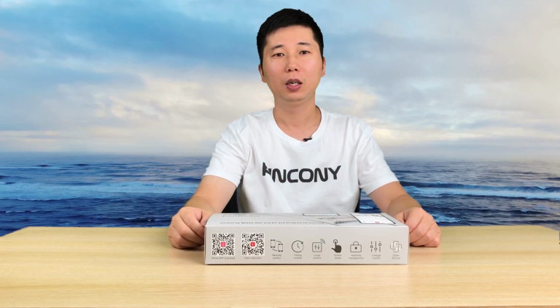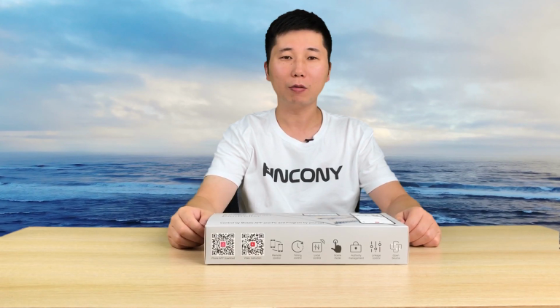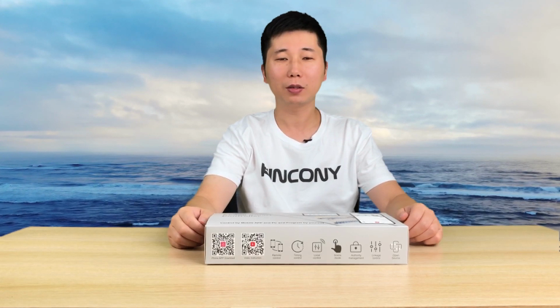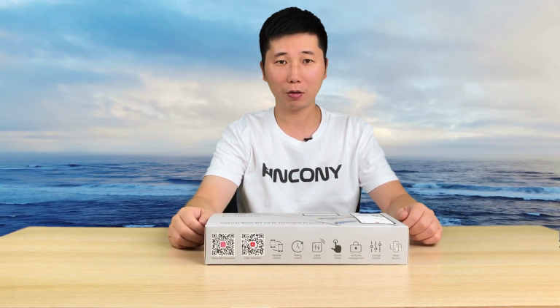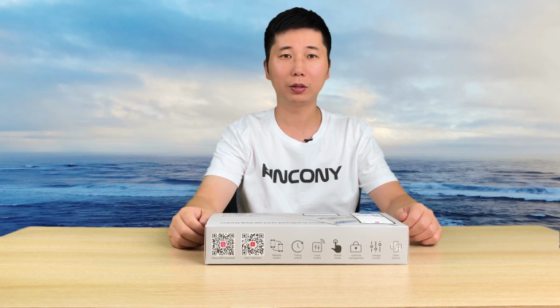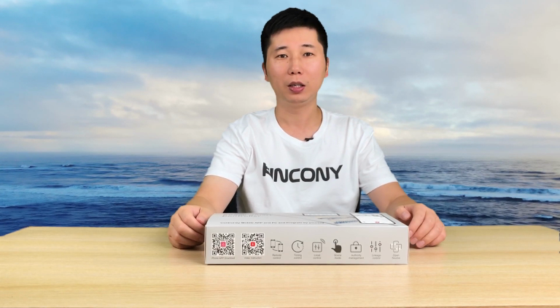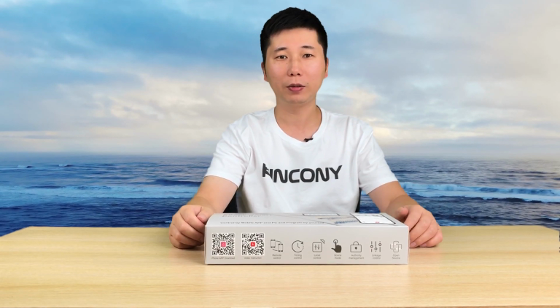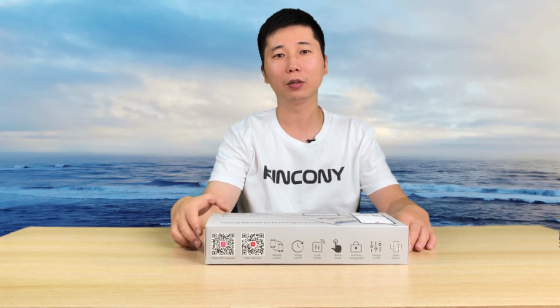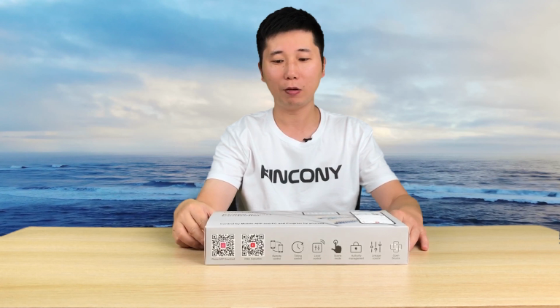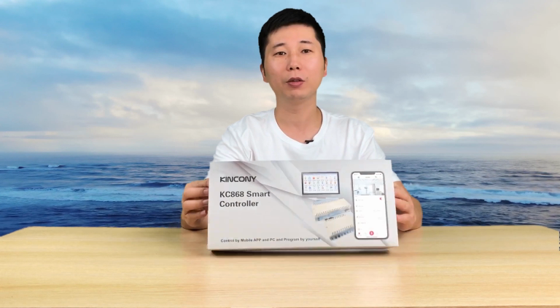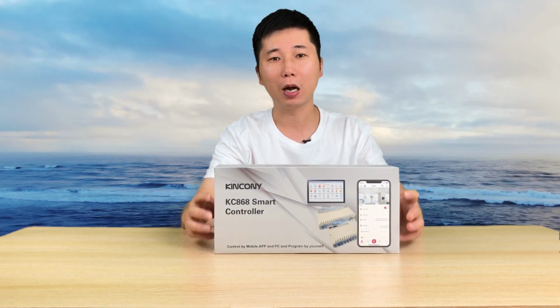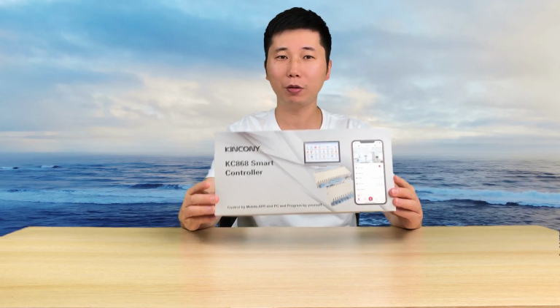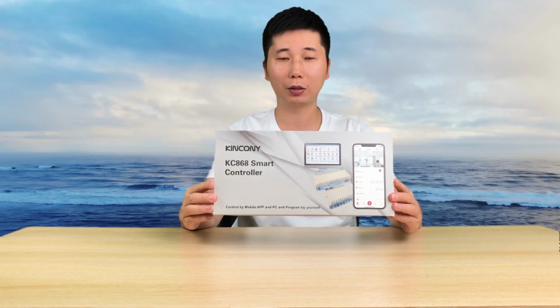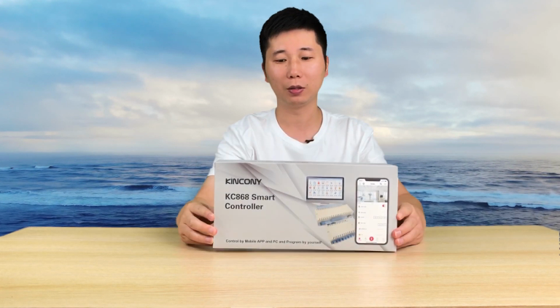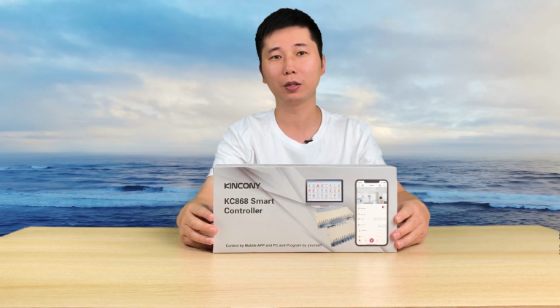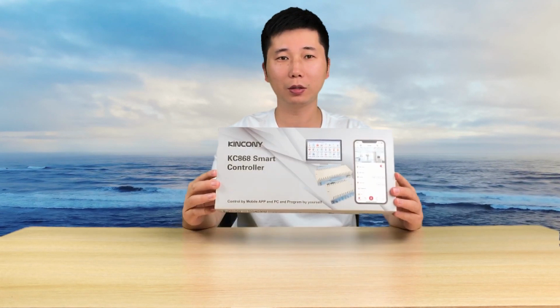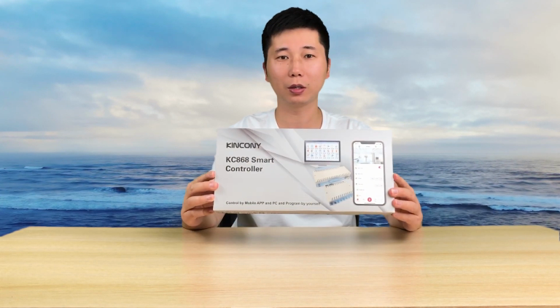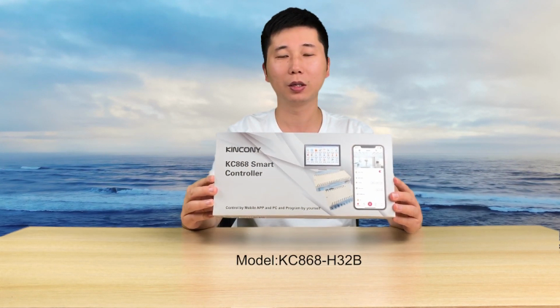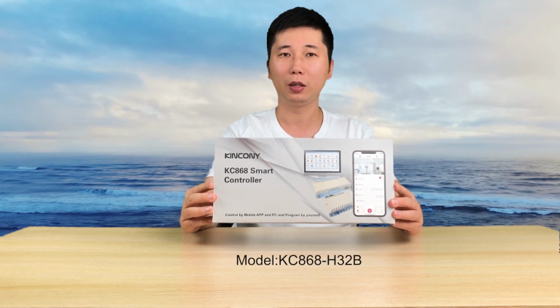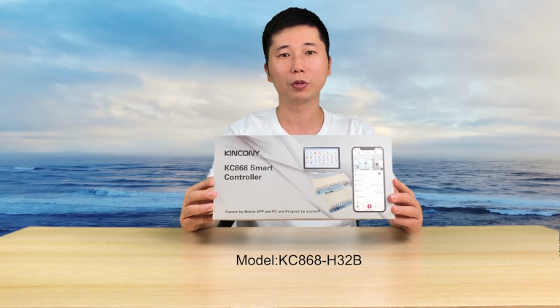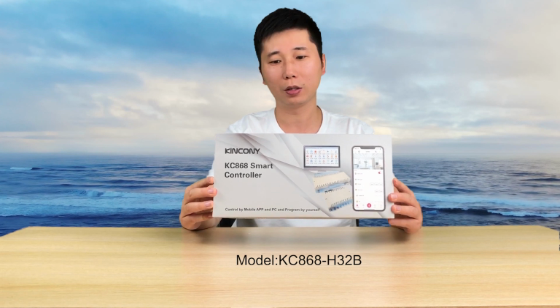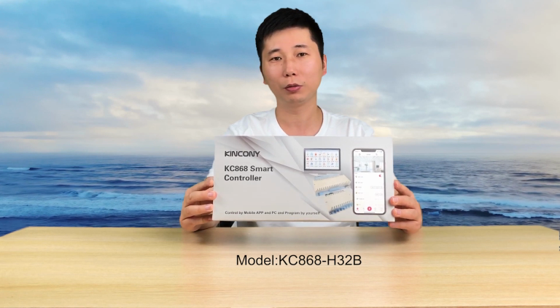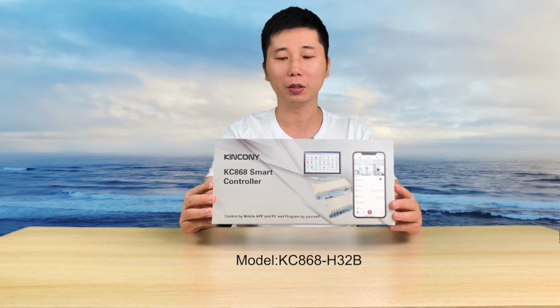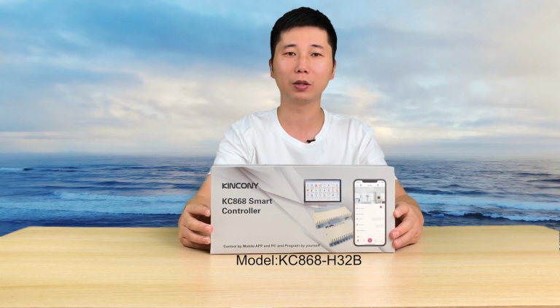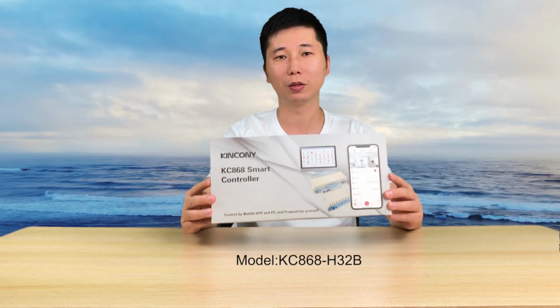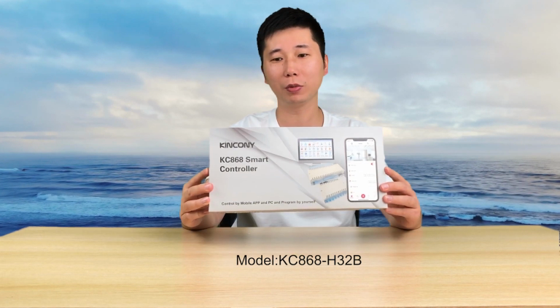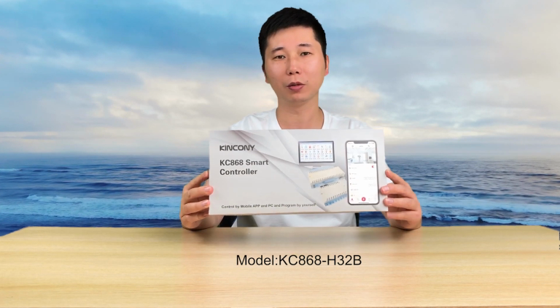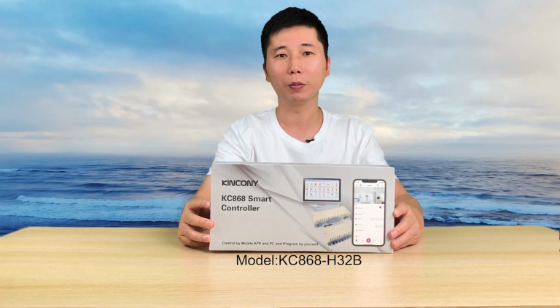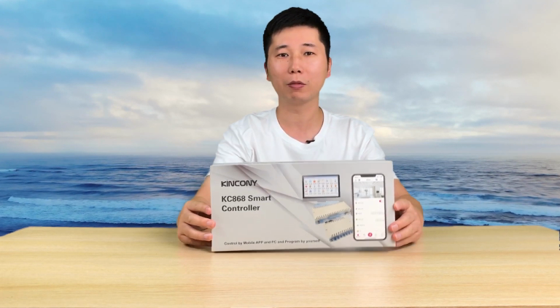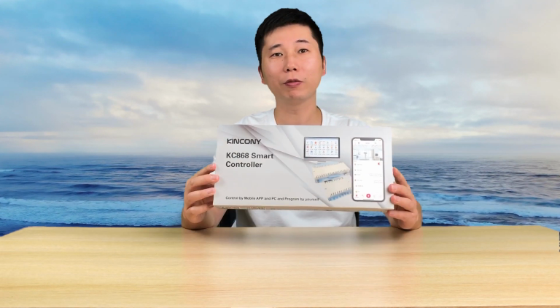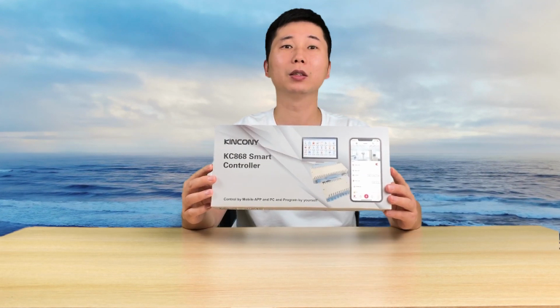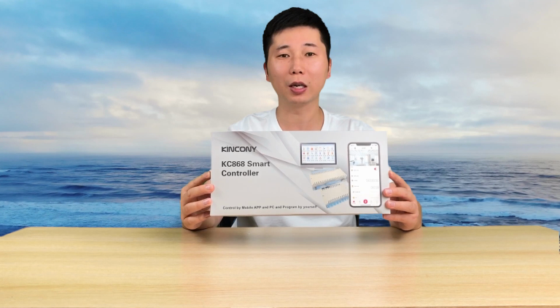Hello everyone, this is King Kong IoT. In this video, I will tell you about our new product, the KC868-H32B. This is a new module that has both Wi-Fi and Ethernet.